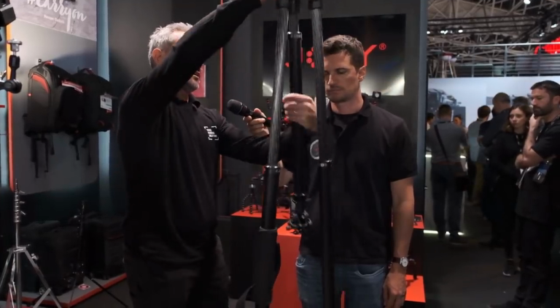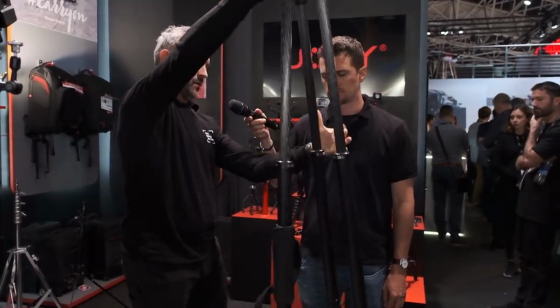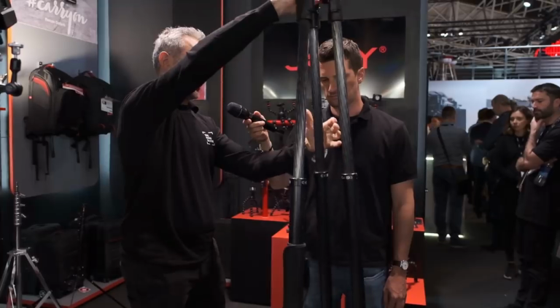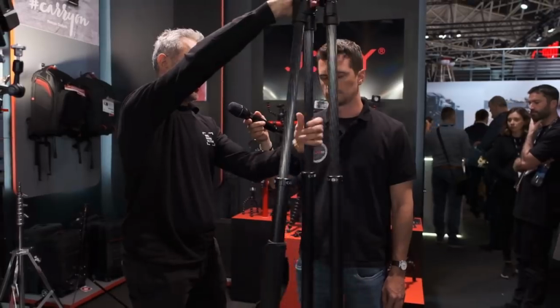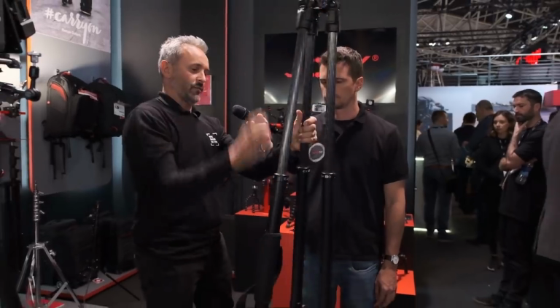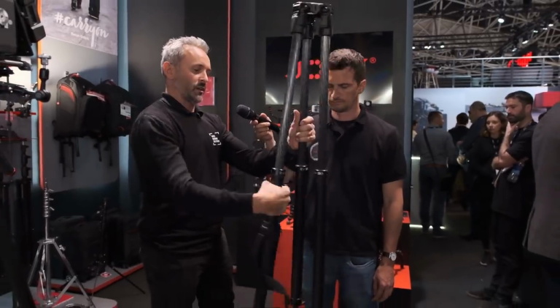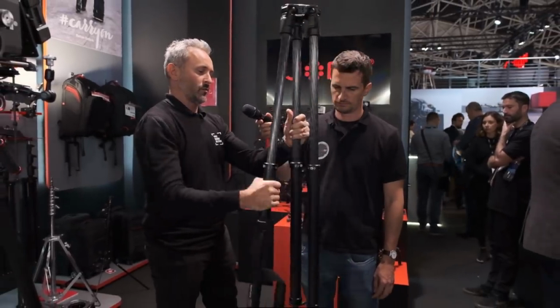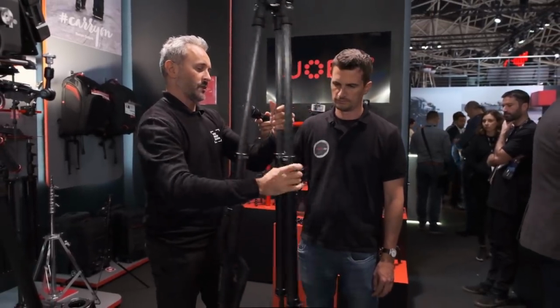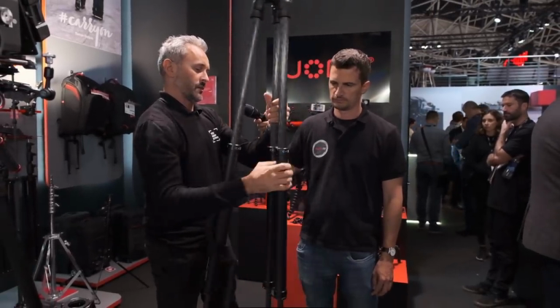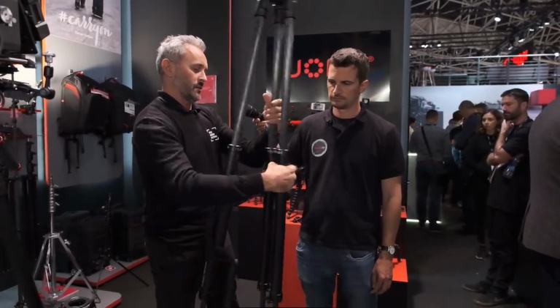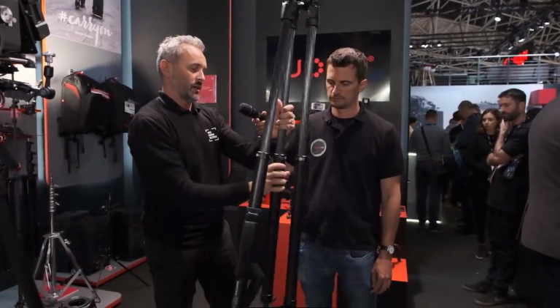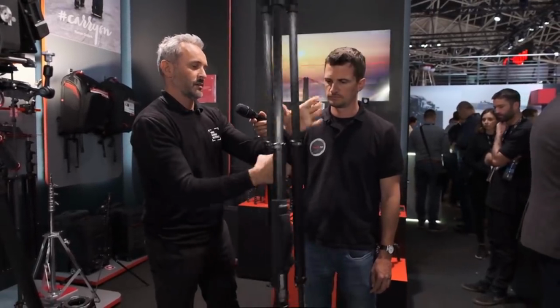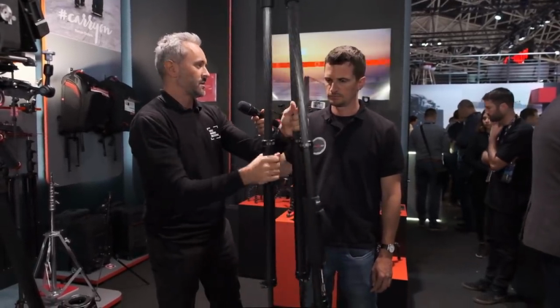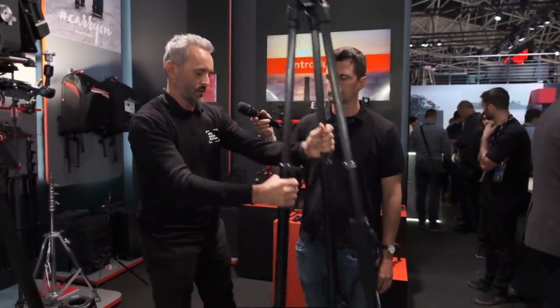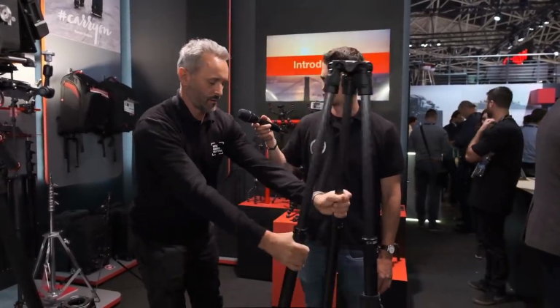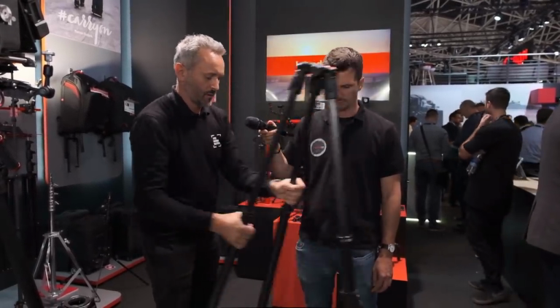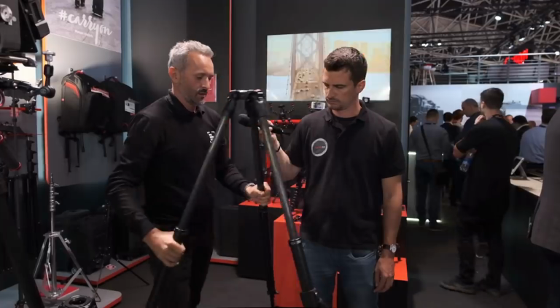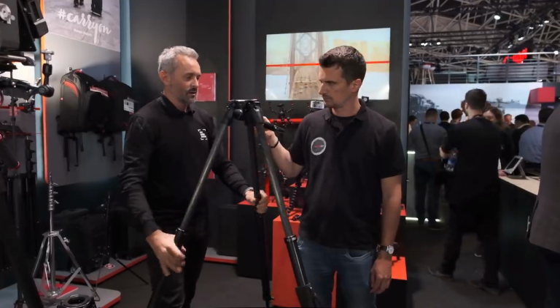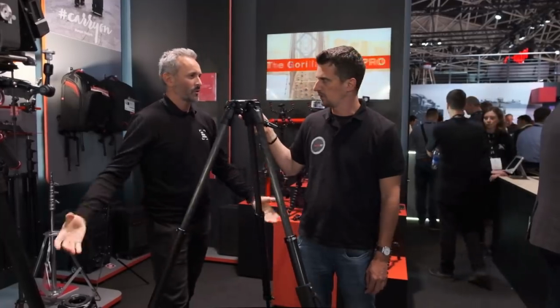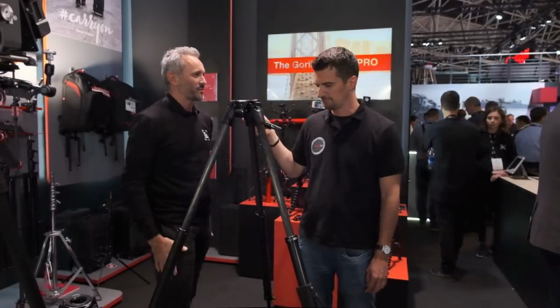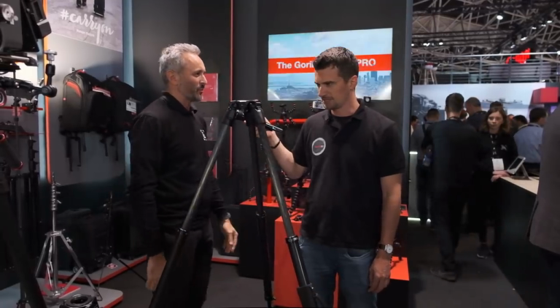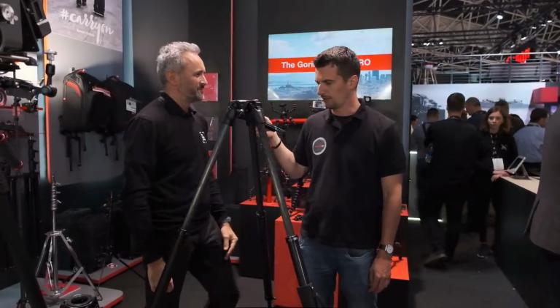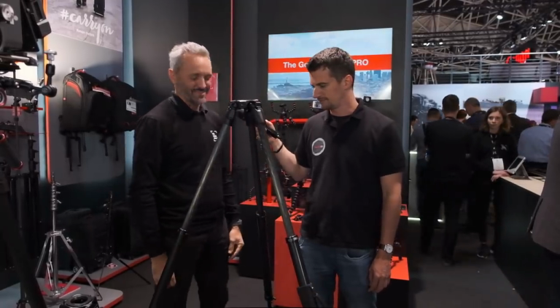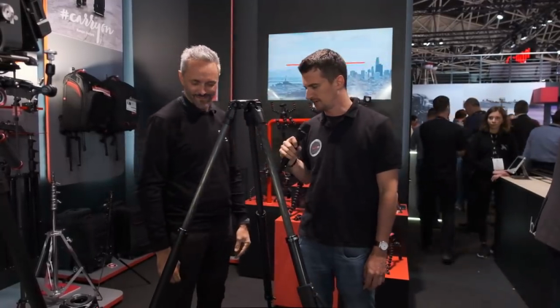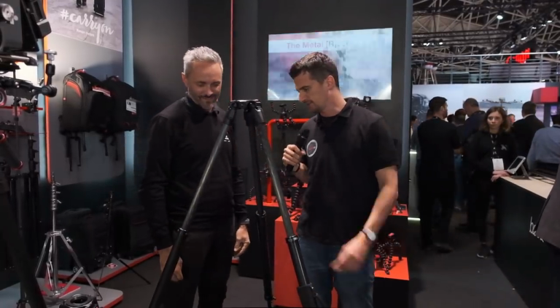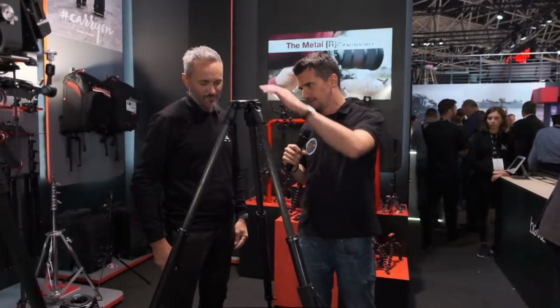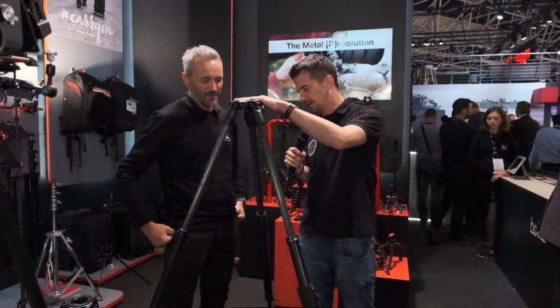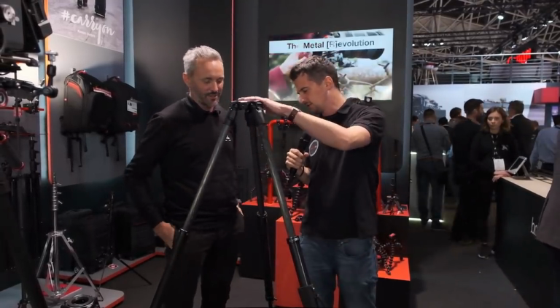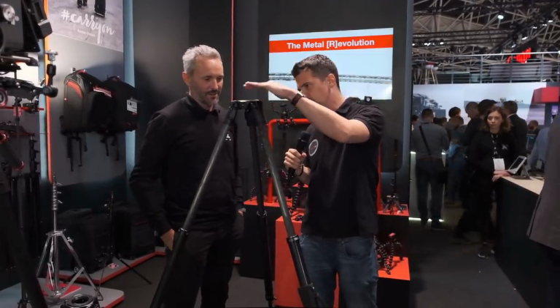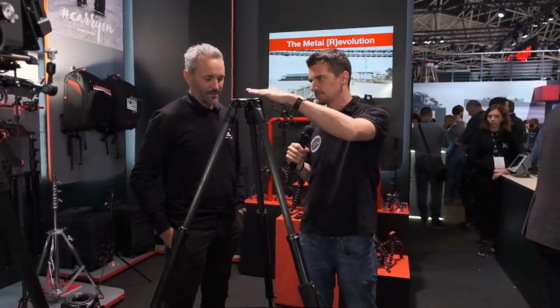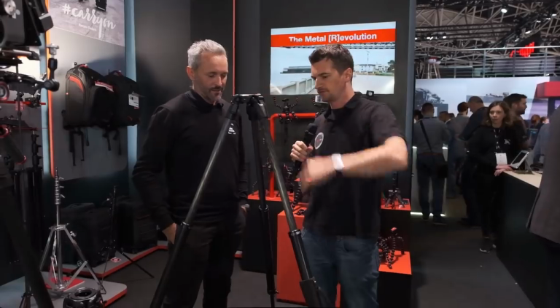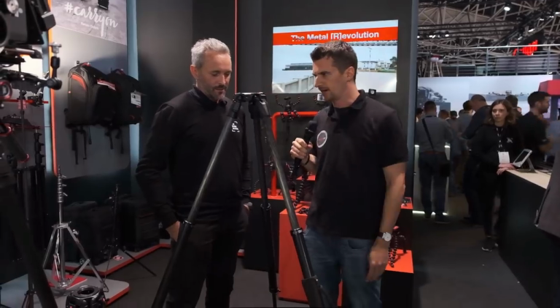And here we are. If I need to lock the leg, it's here. And the product is ready to go. That's very fast. Absolutely. And it's also very high.